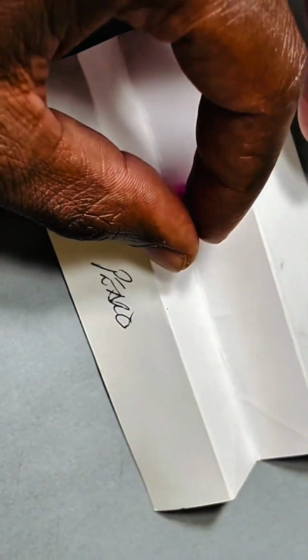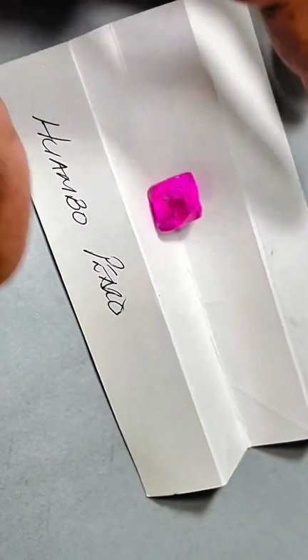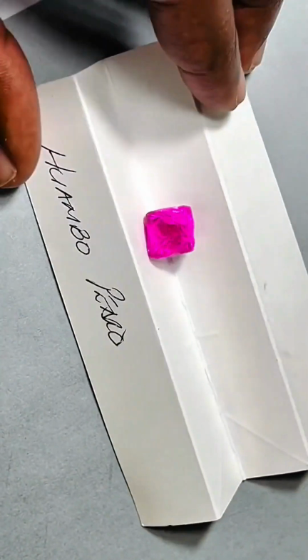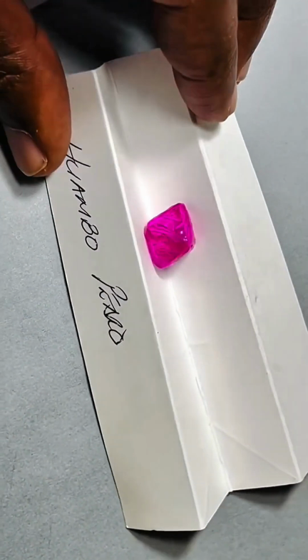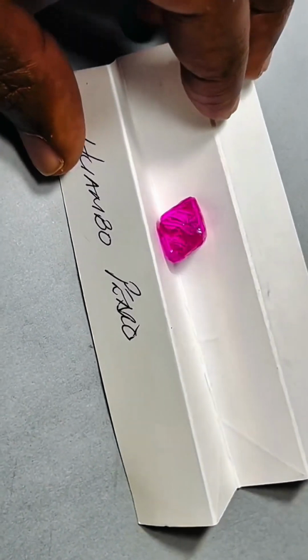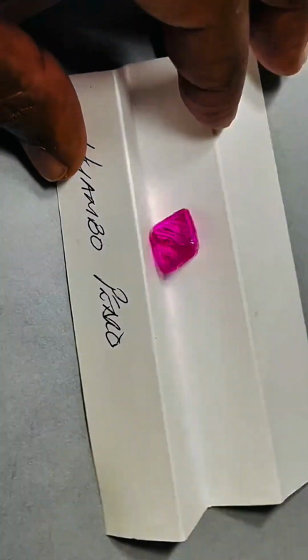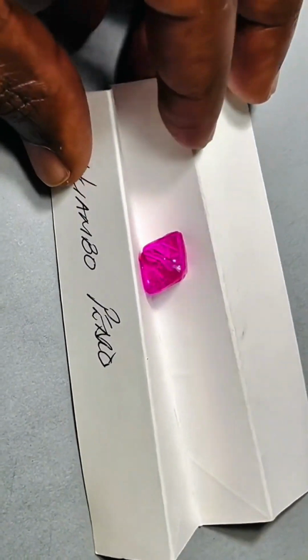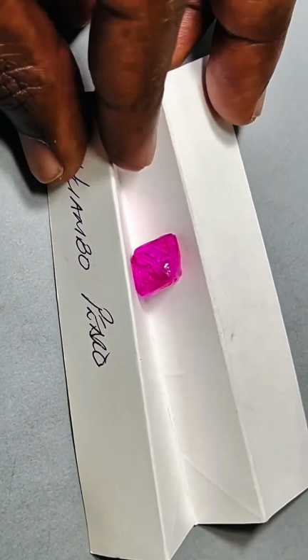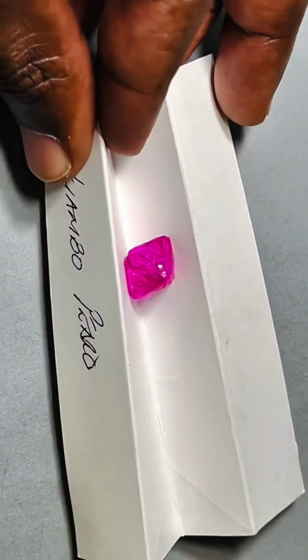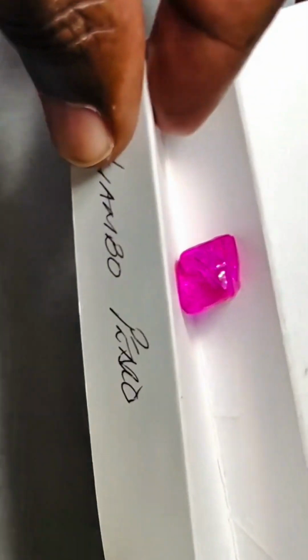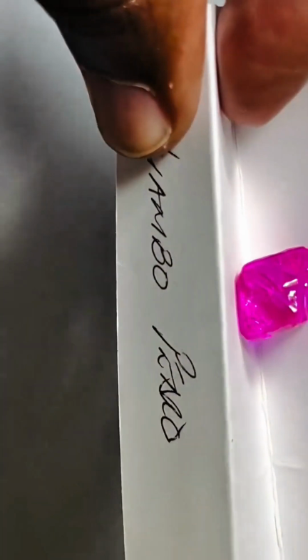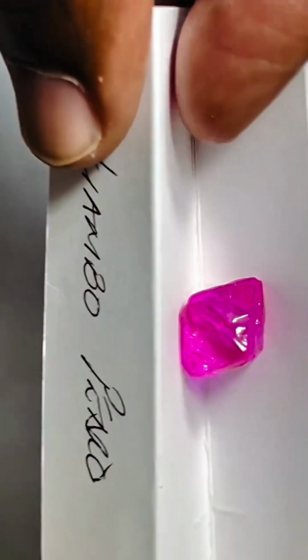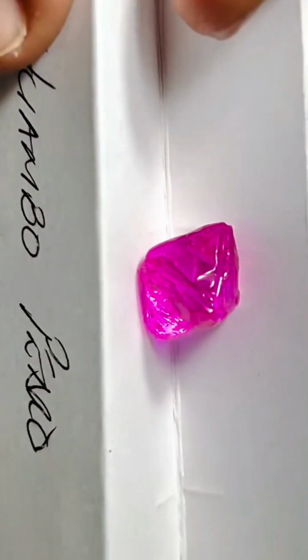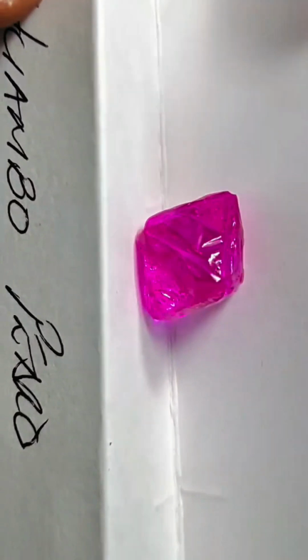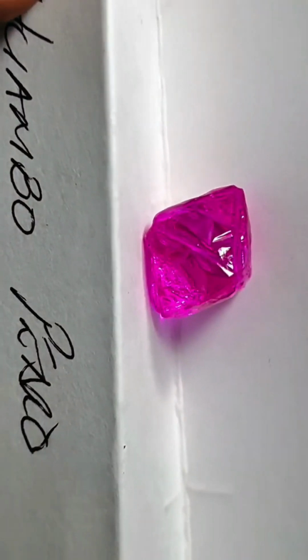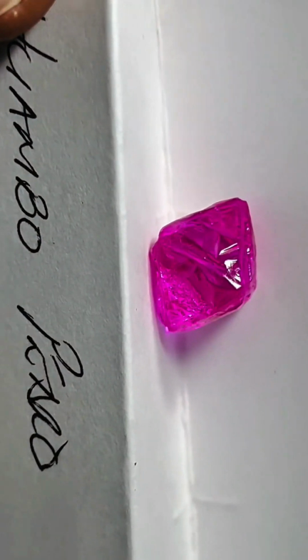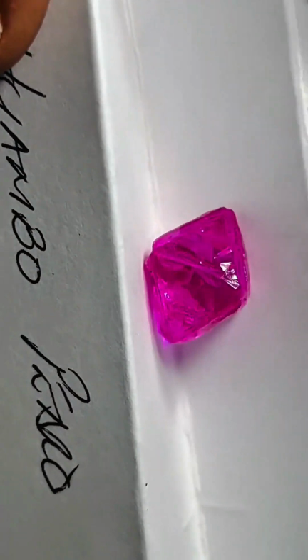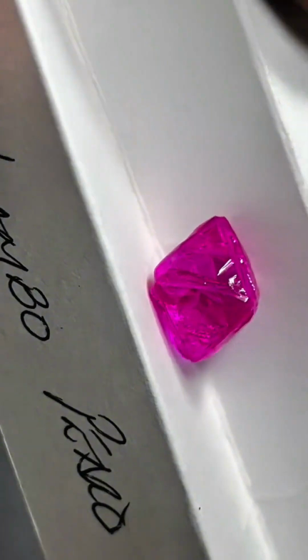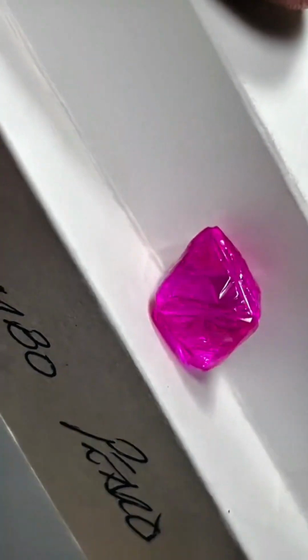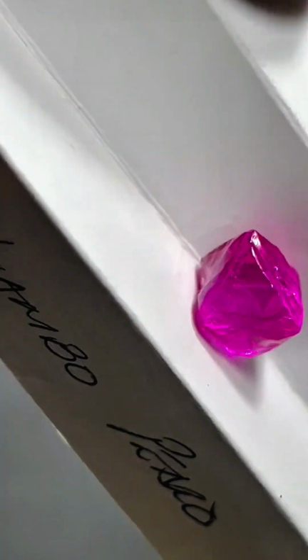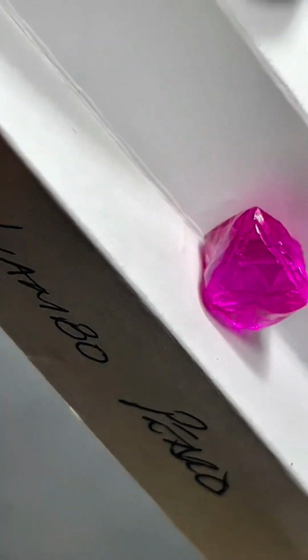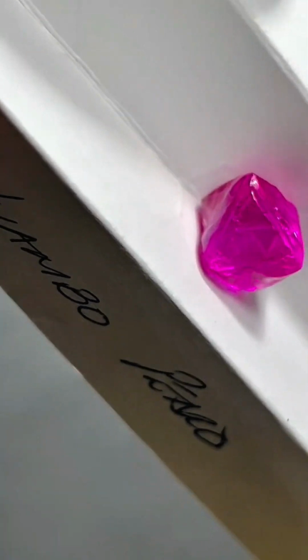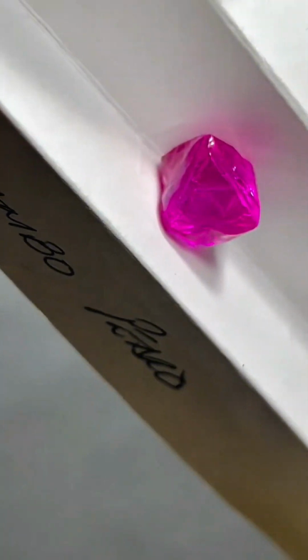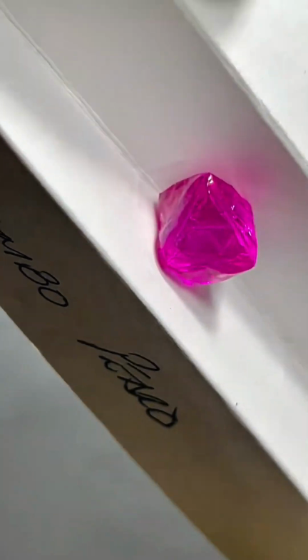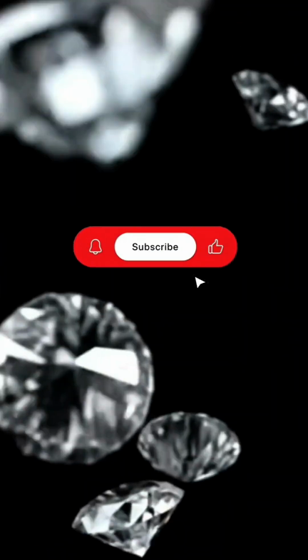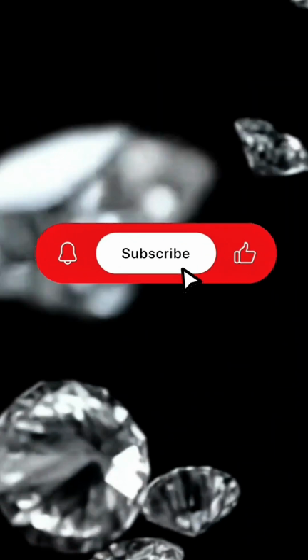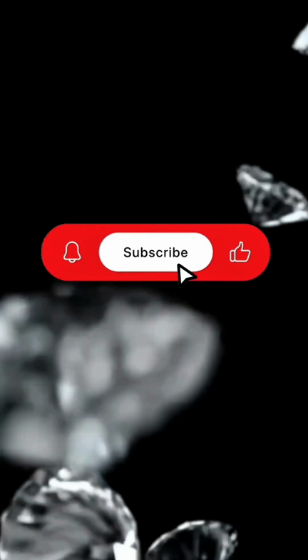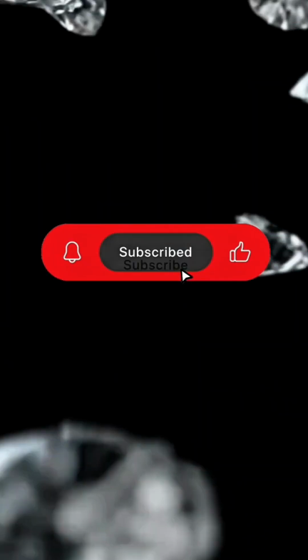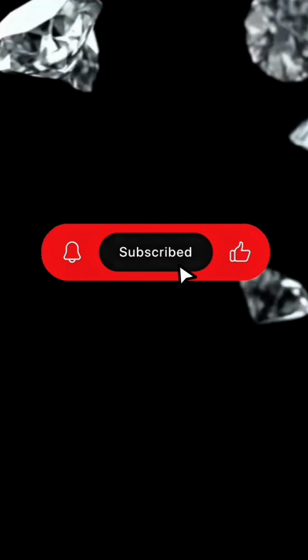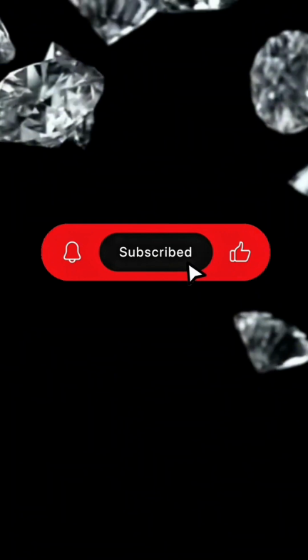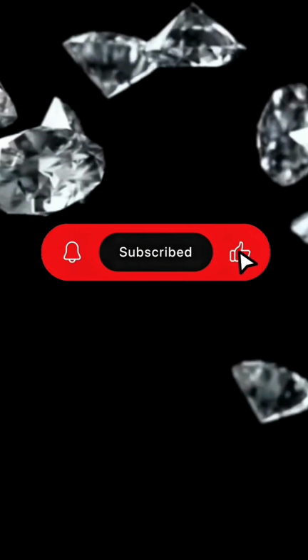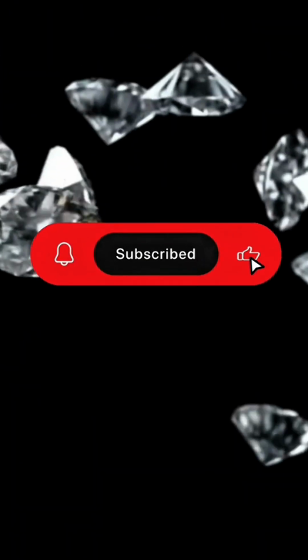Pink octahedrons like these belong in museums, royal collections, or in the hands of those who truly understand their value. Subscribe for more videos like this.